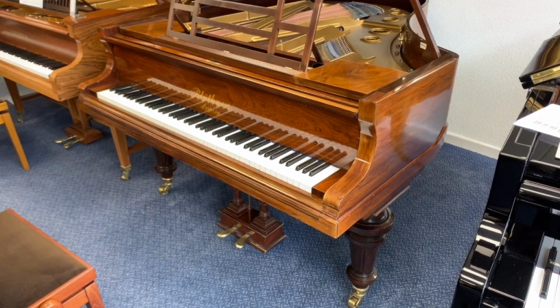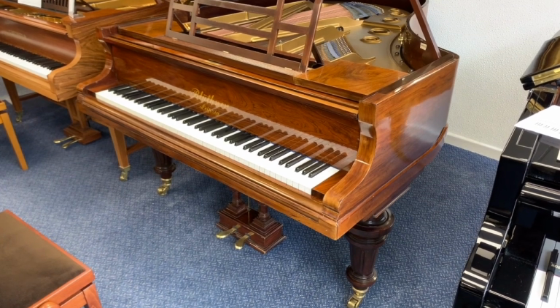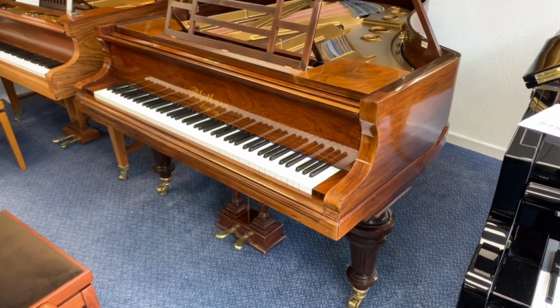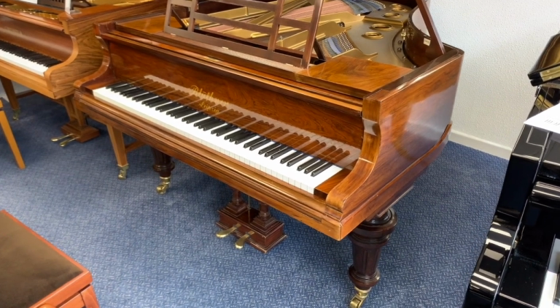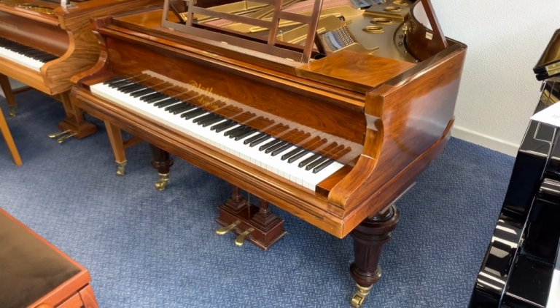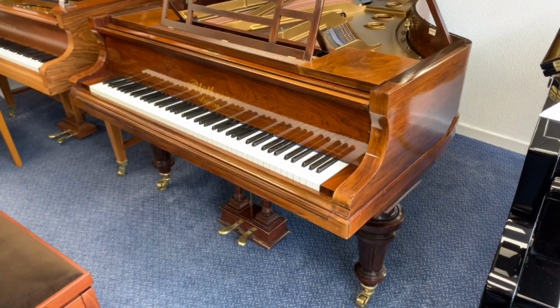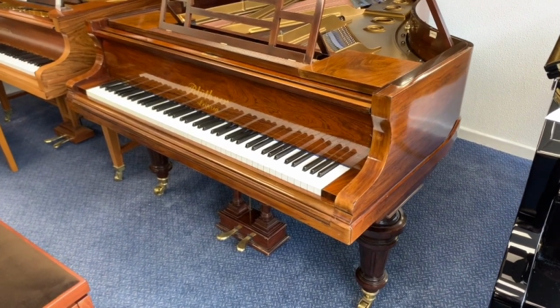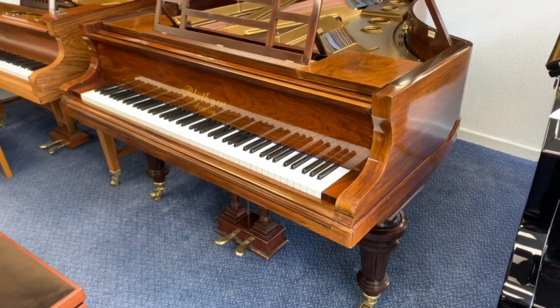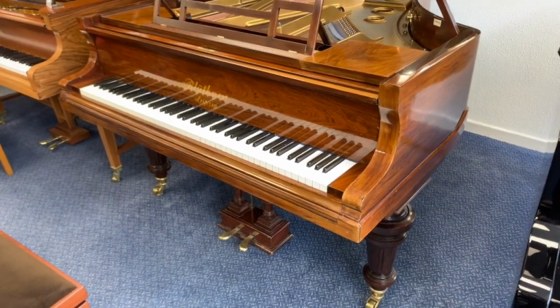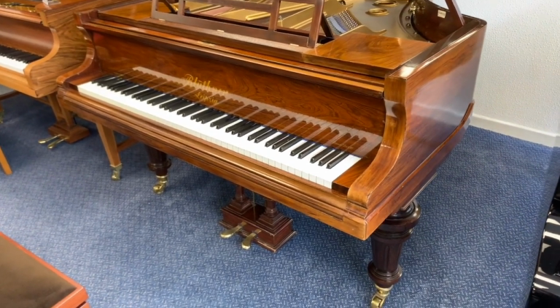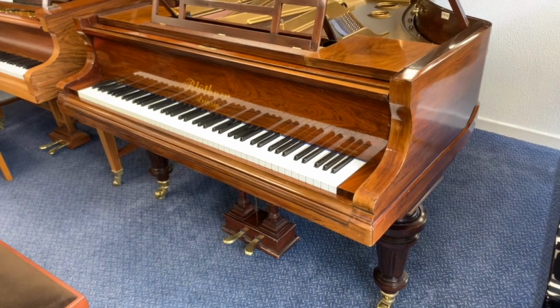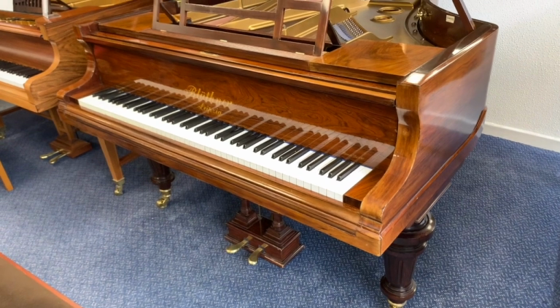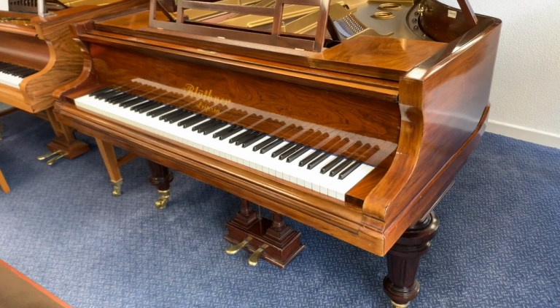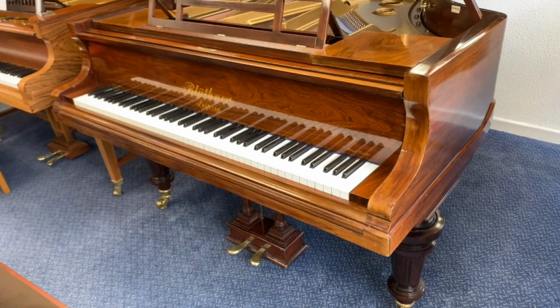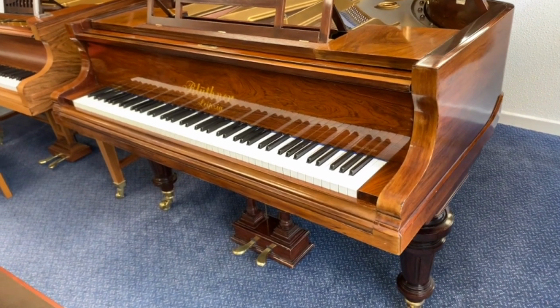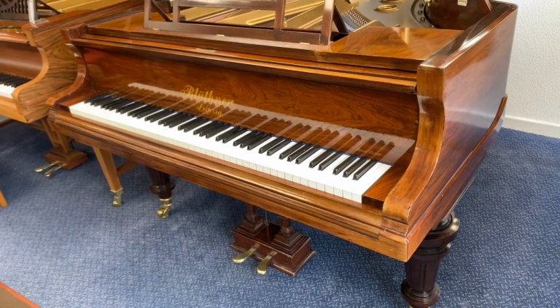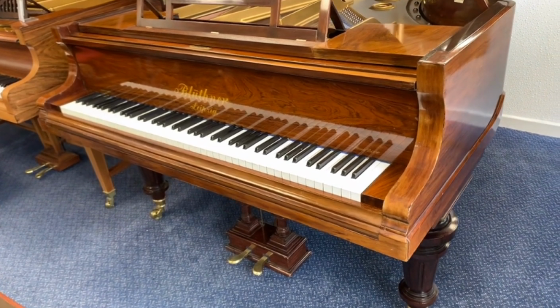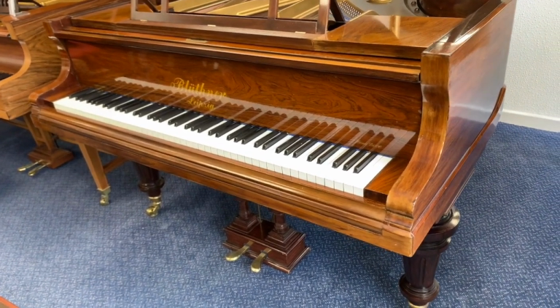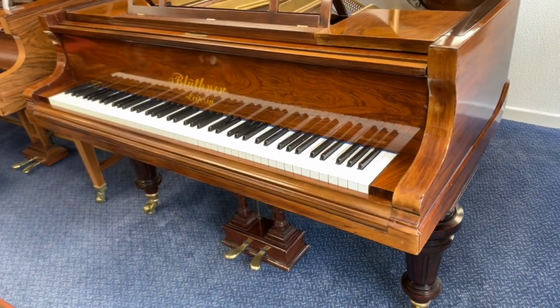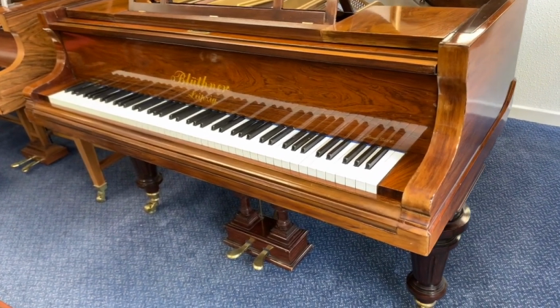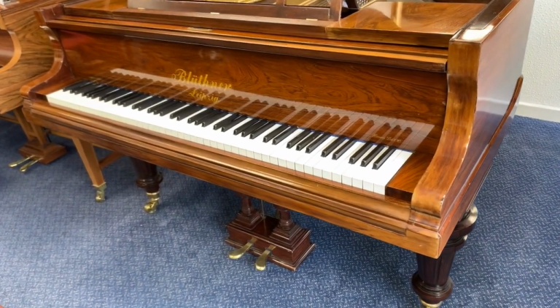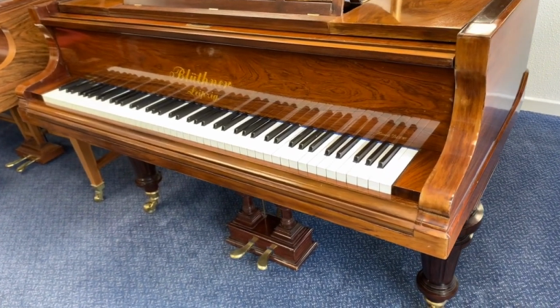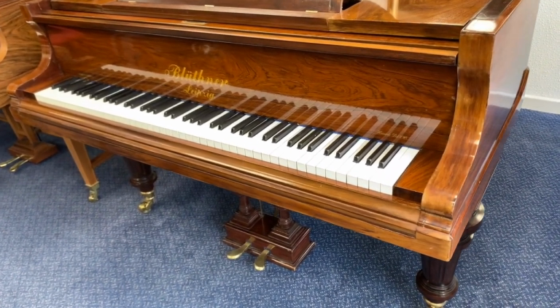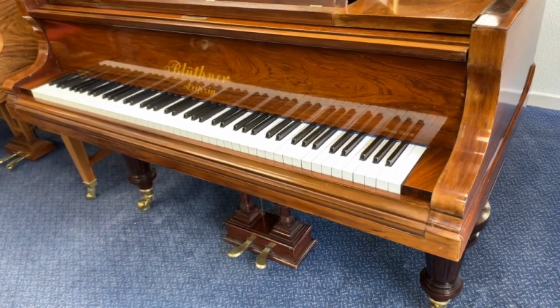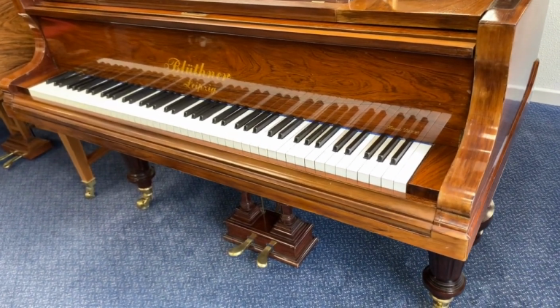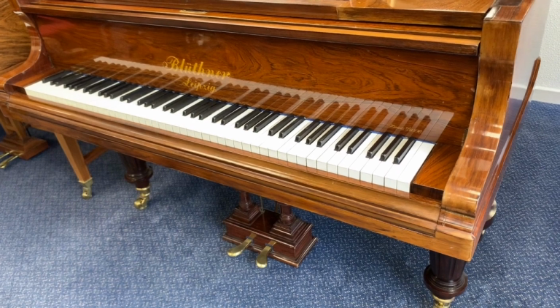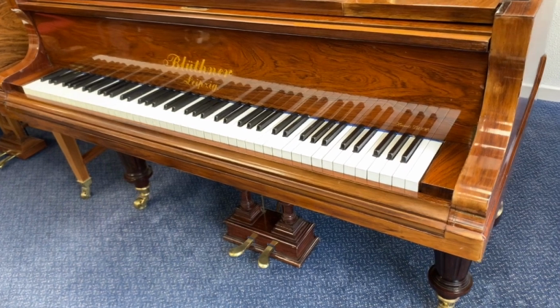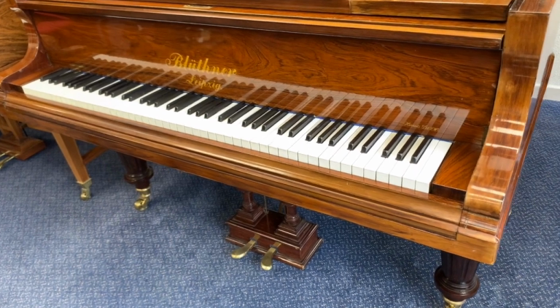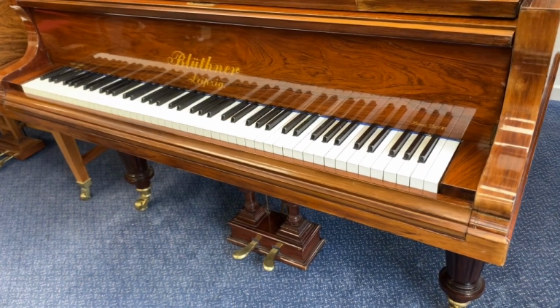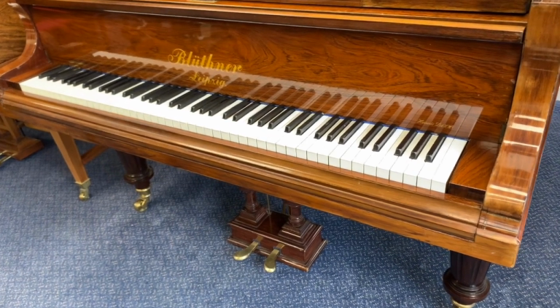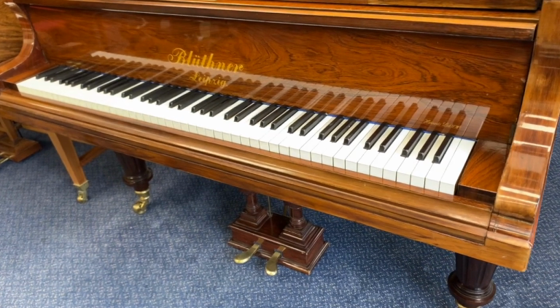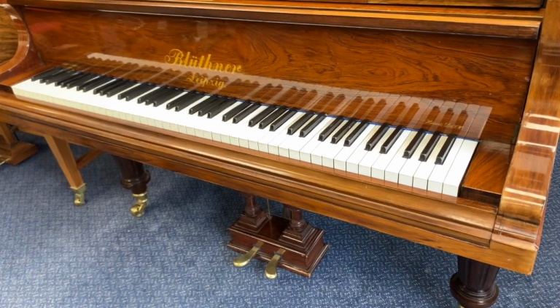Hello, this is the Blutner Star 7 grand piano — that's six foot three inches long, 190 centimetres. It's just come back into stock; we were renting it to someone whose piano we were re-polishing.